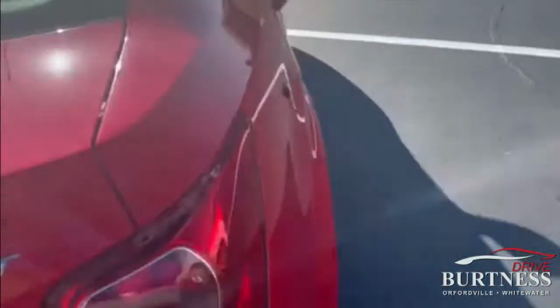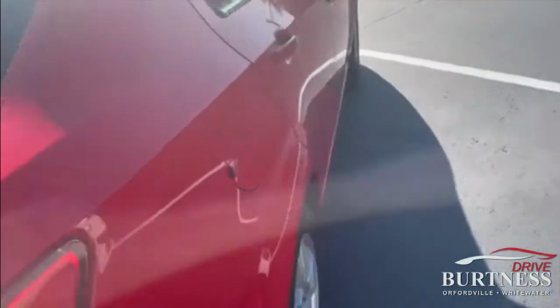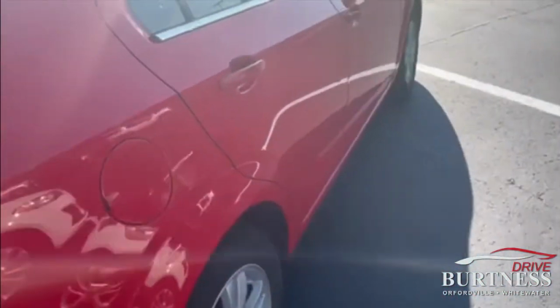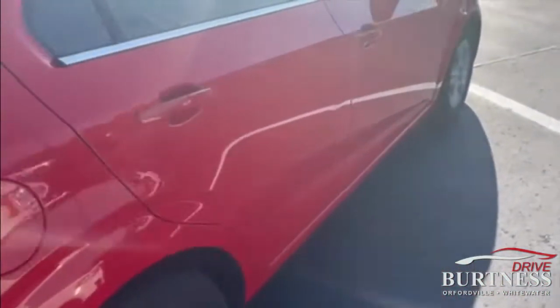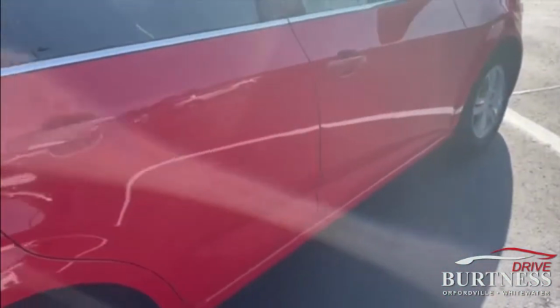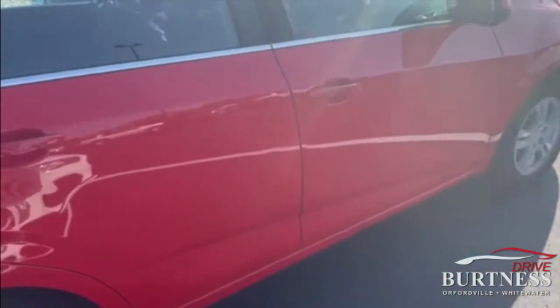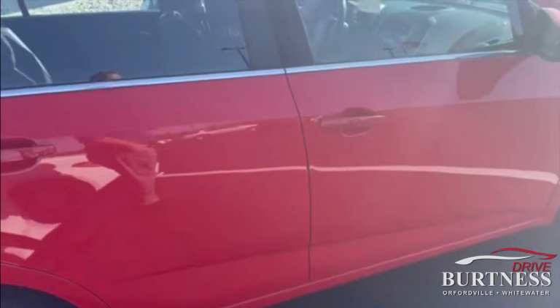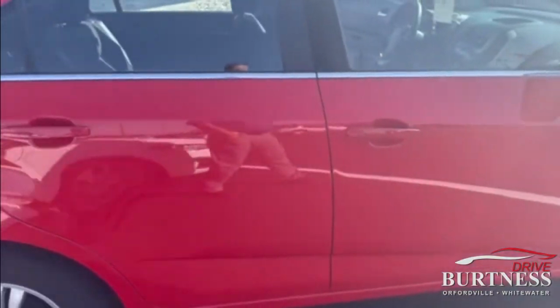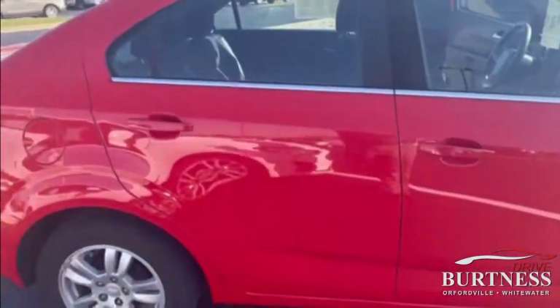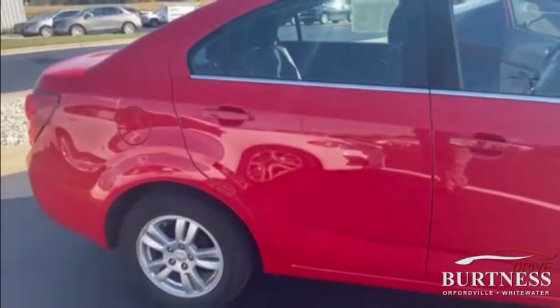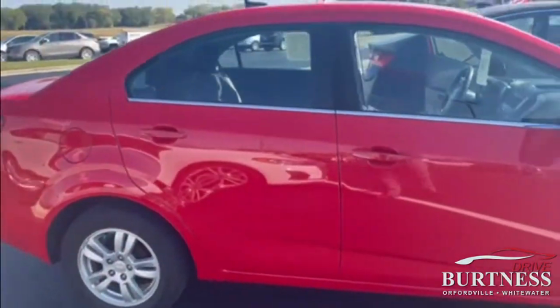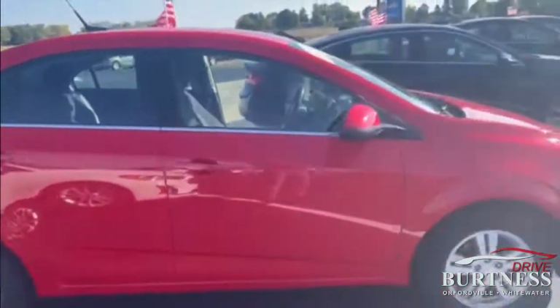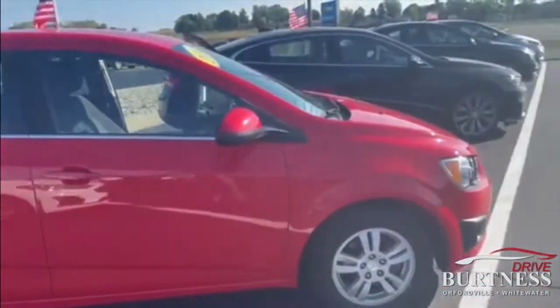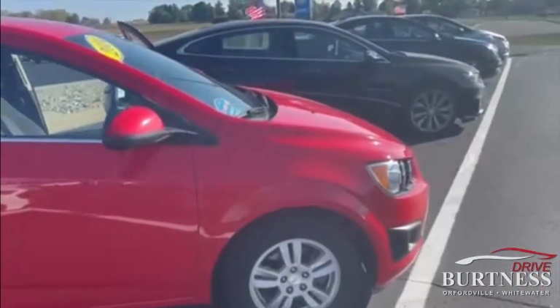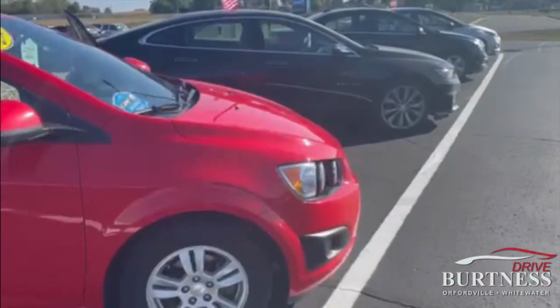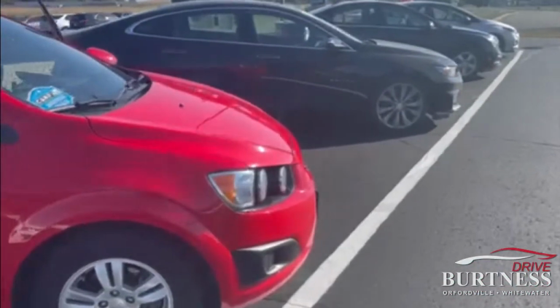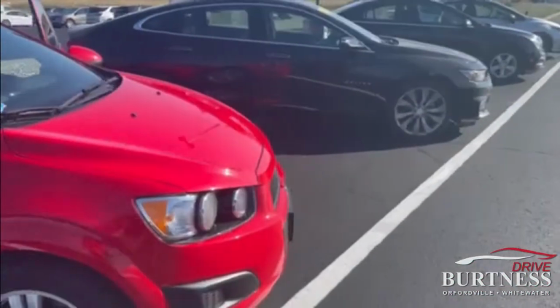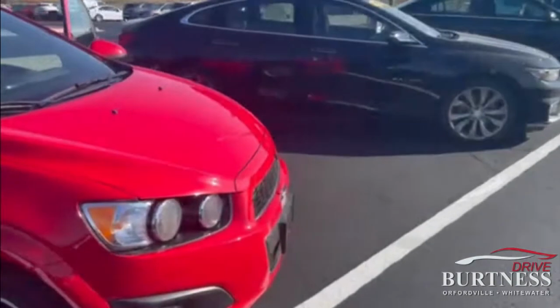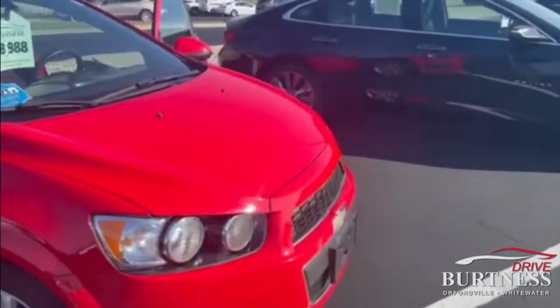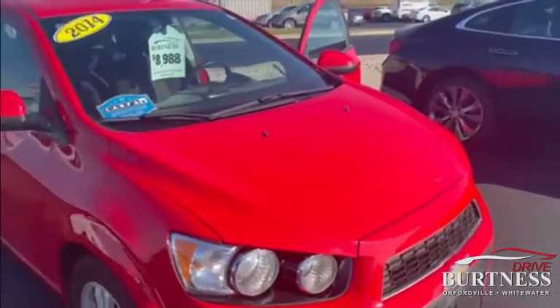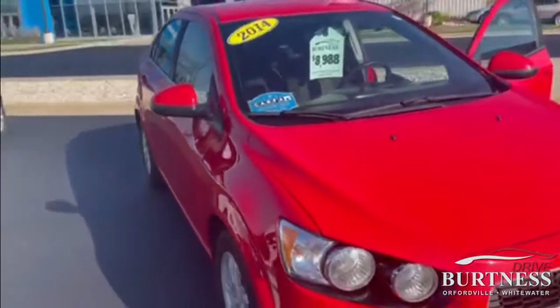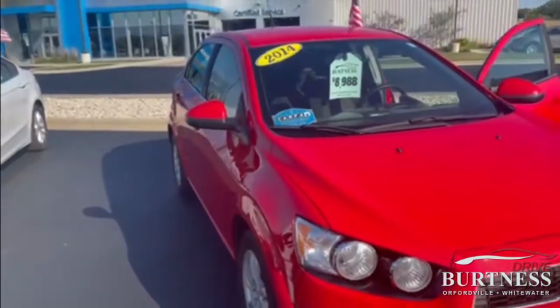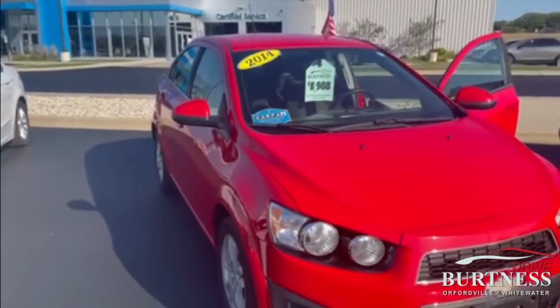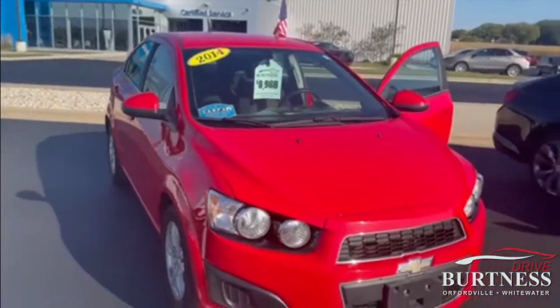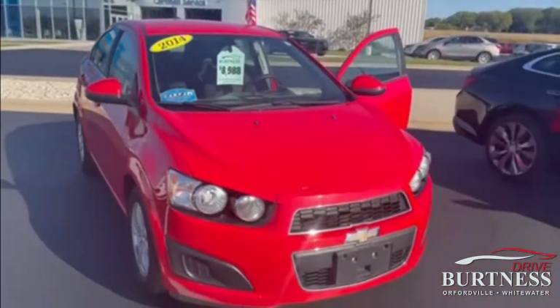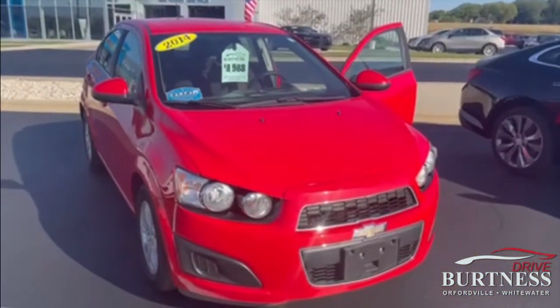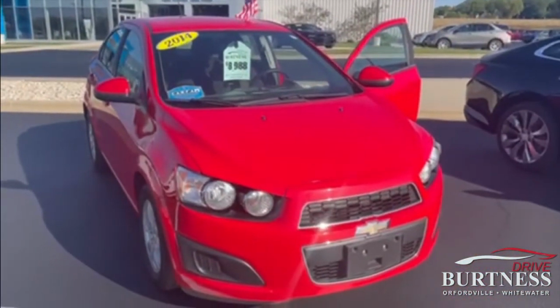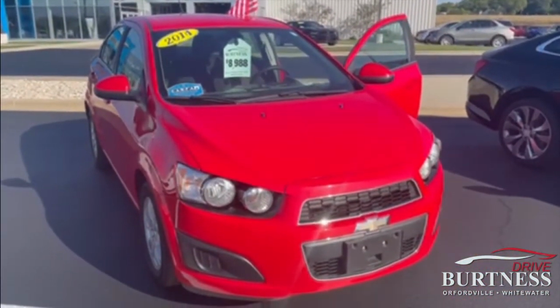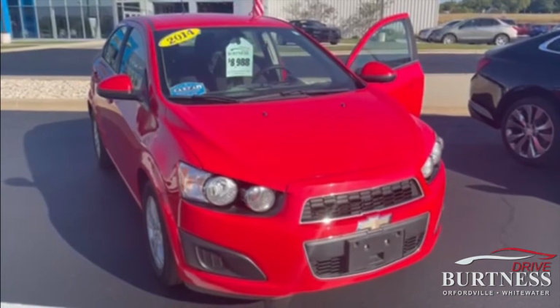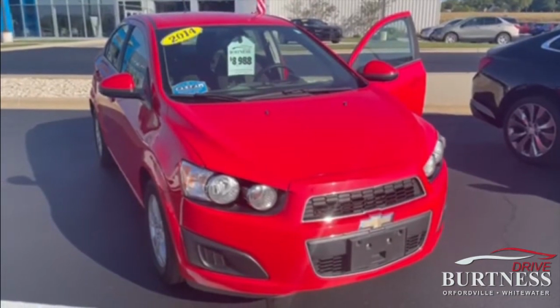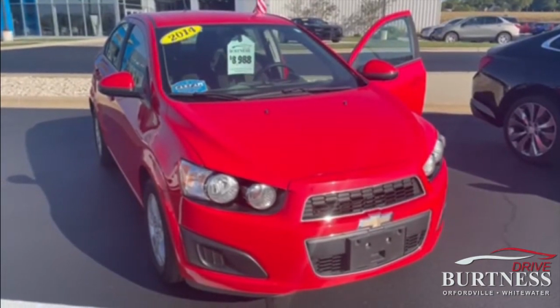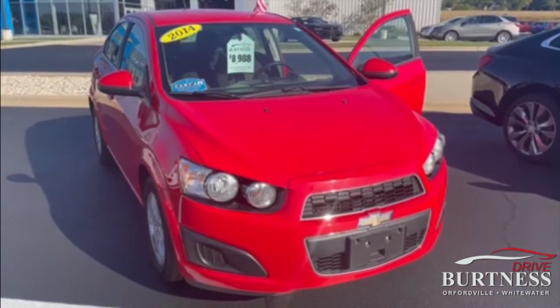Again, this is the 2014 Chevrolet Sonic LT, priced at $89.88. Any questions, give me a call. Ron here at Burton of Chevrolet — 608-879-2973. Thanks and have a great day.